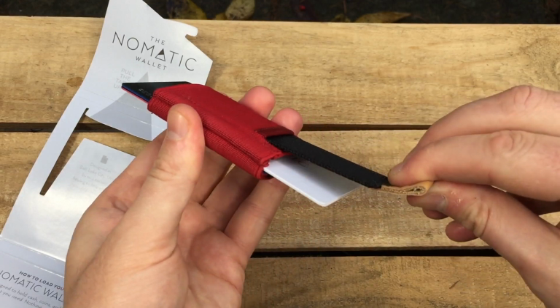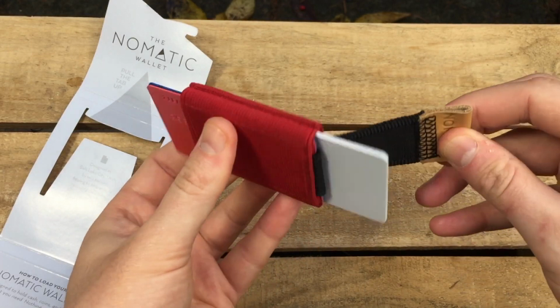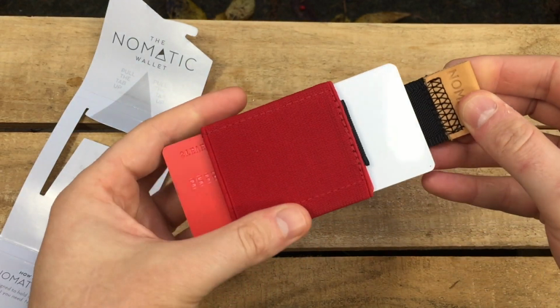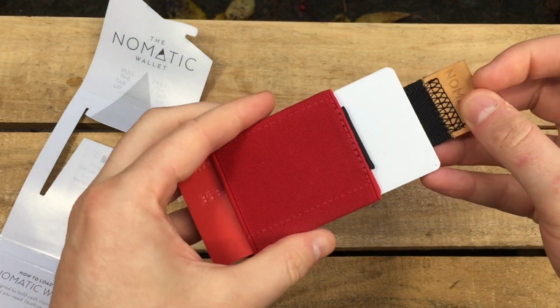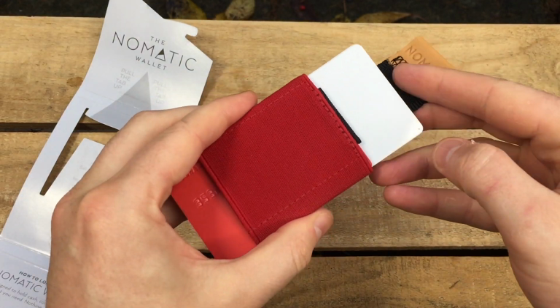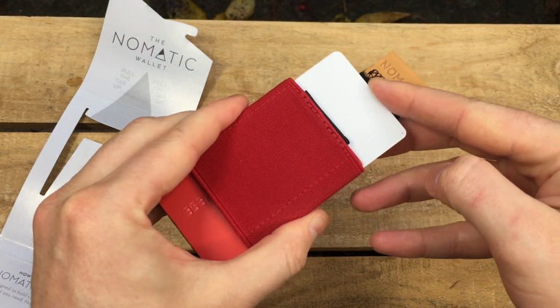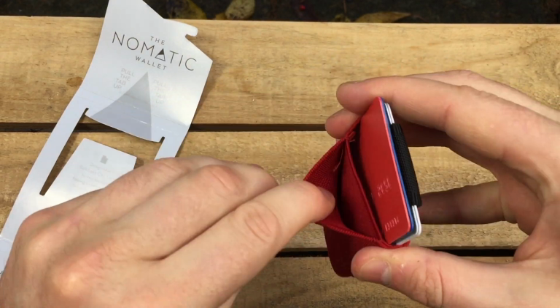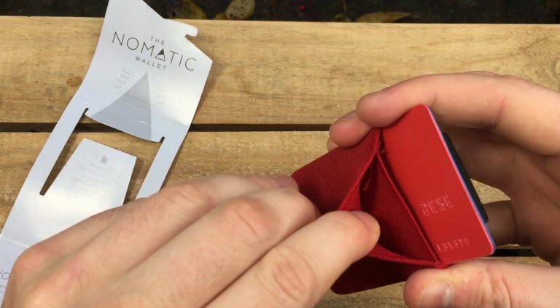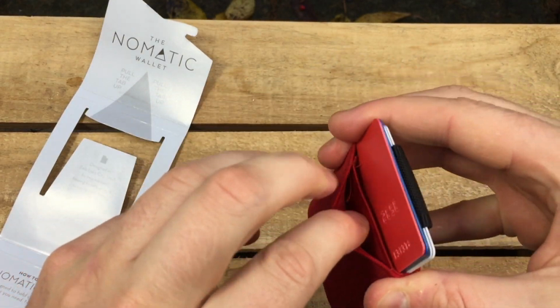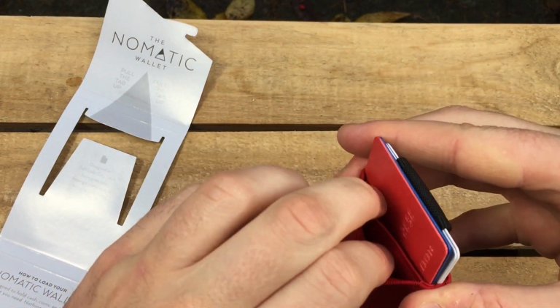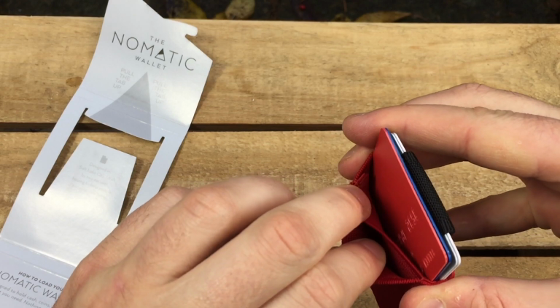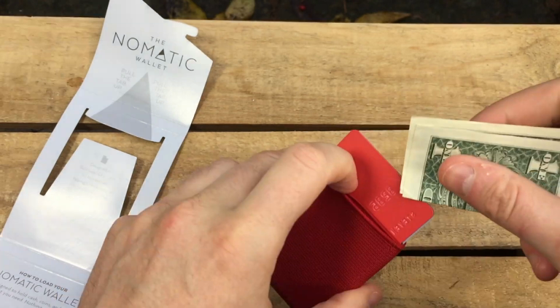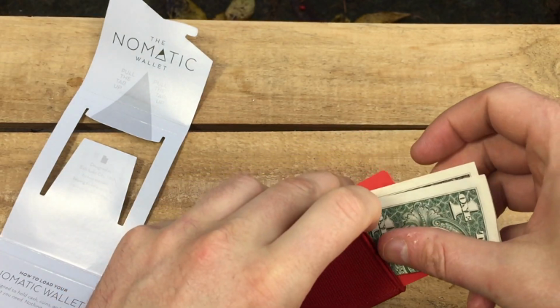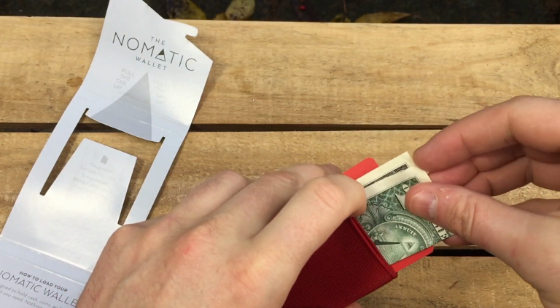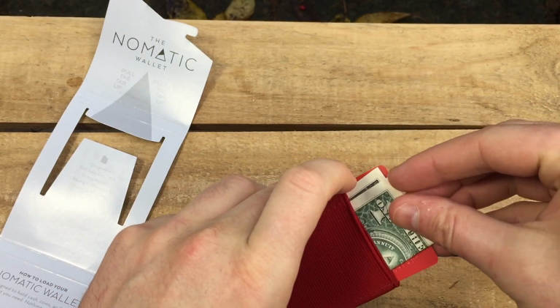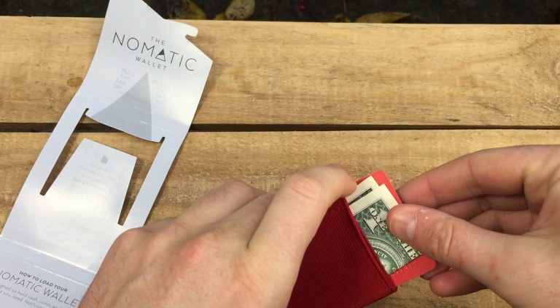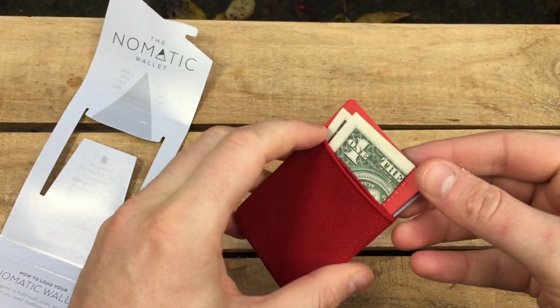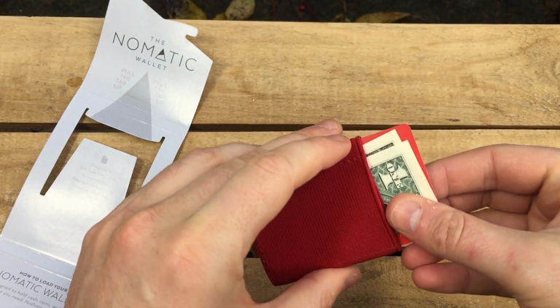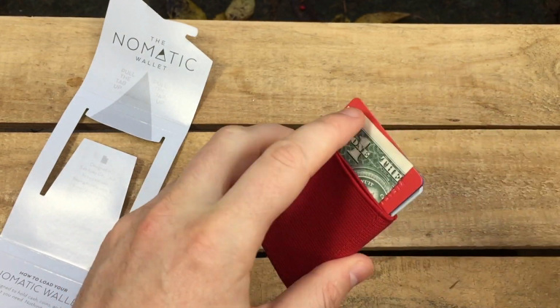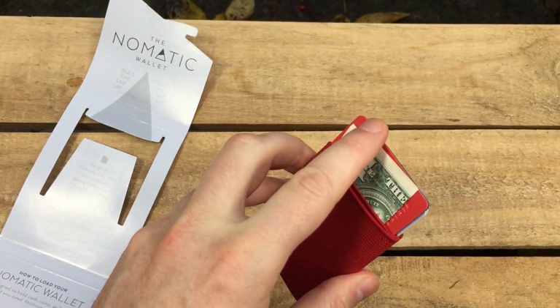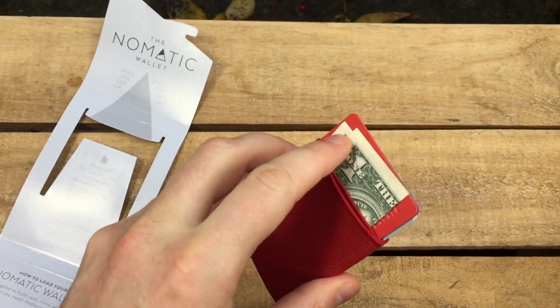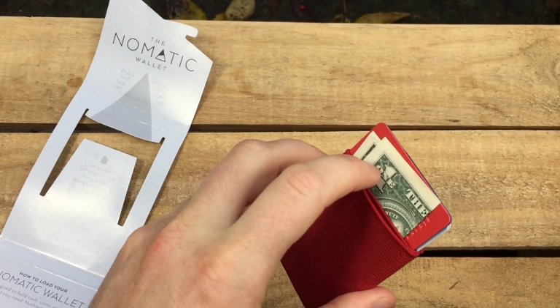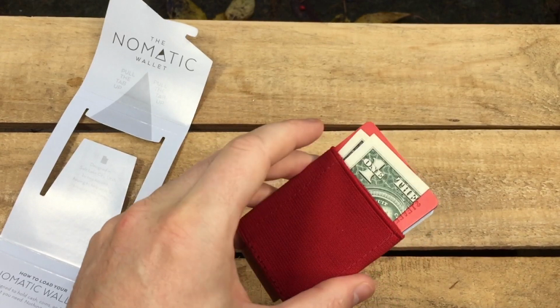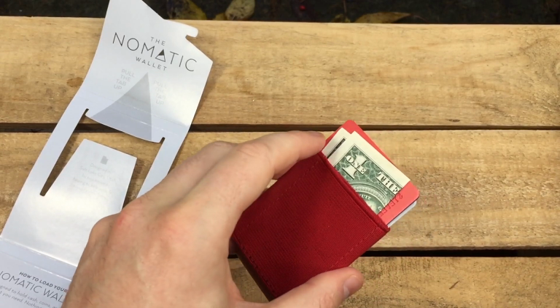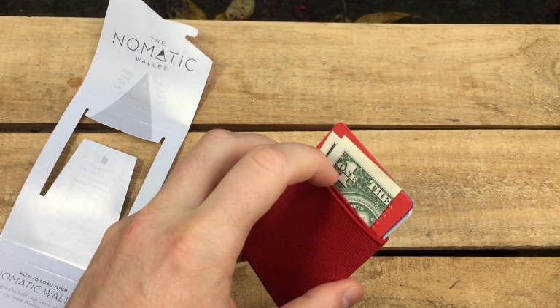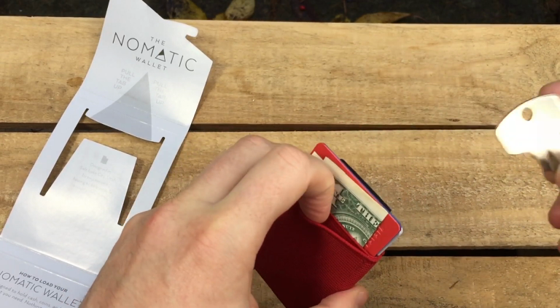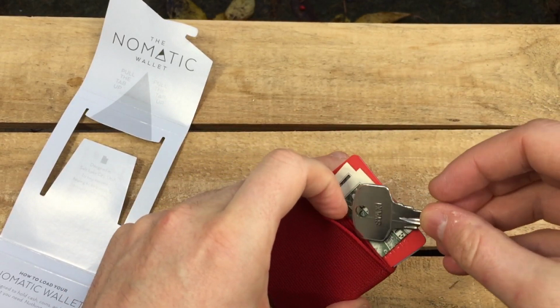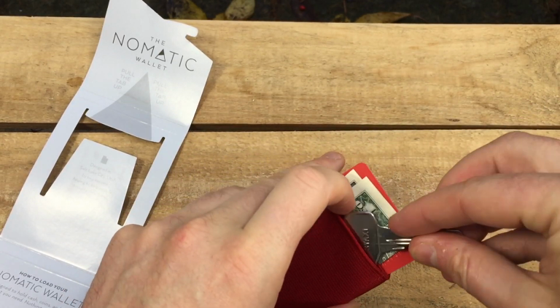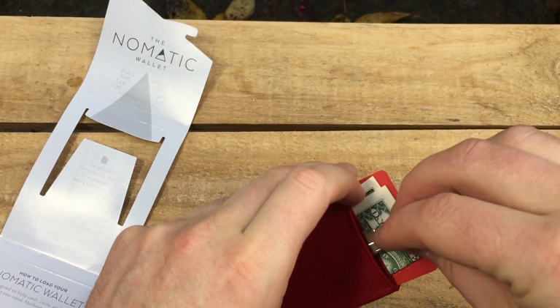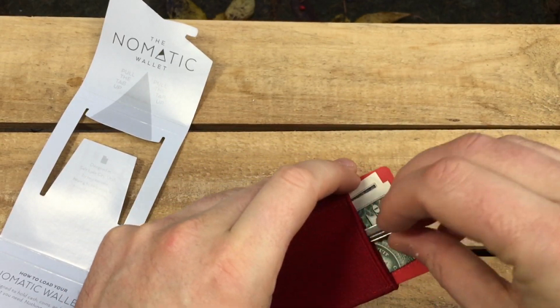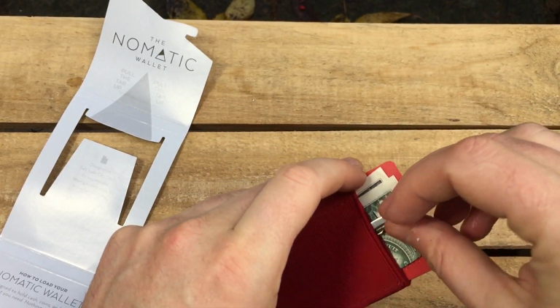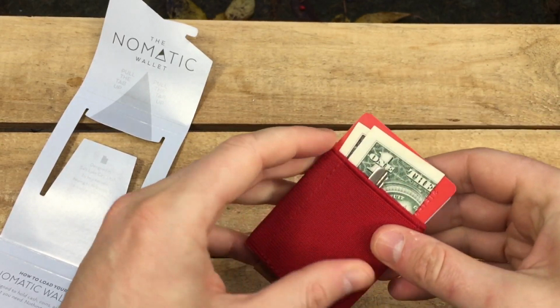It's expandable to hold up to 14 cards. There are two pockets for other items — I found cash goes nicely here, and a couple of coins or a key in this pocket. It's really modest, but very practical.